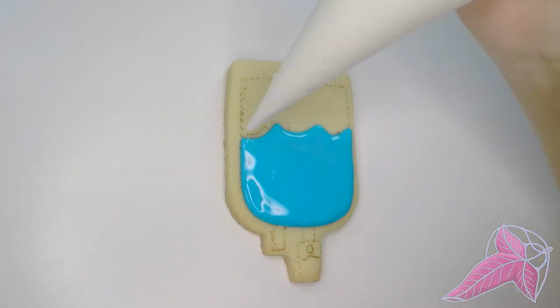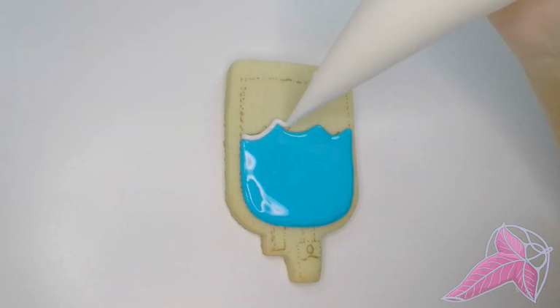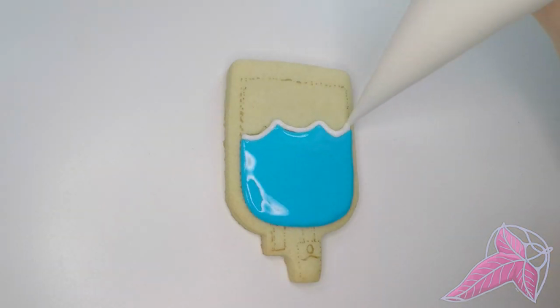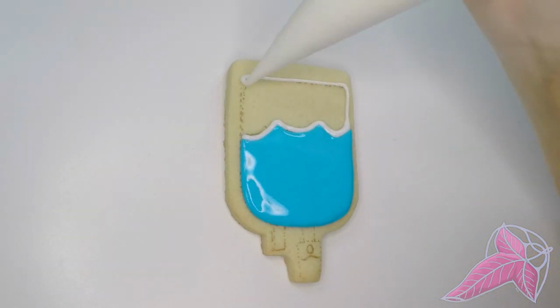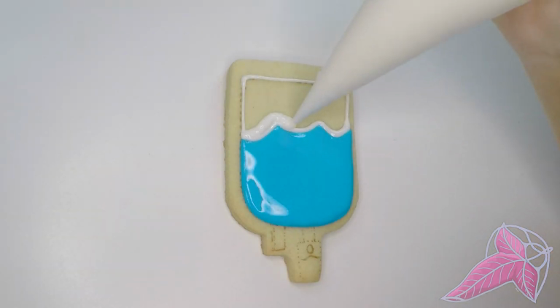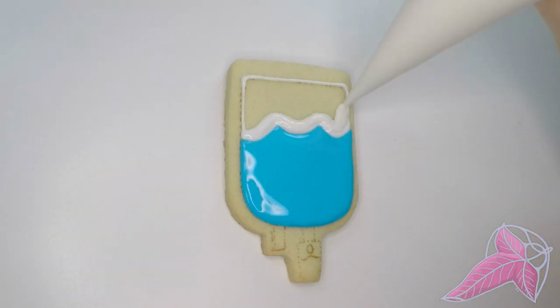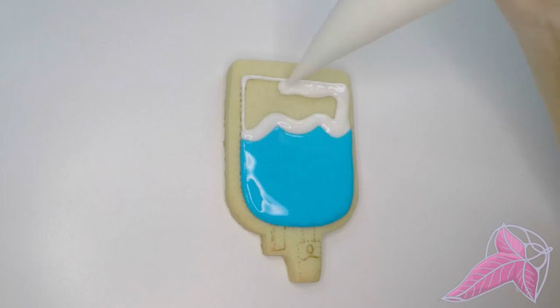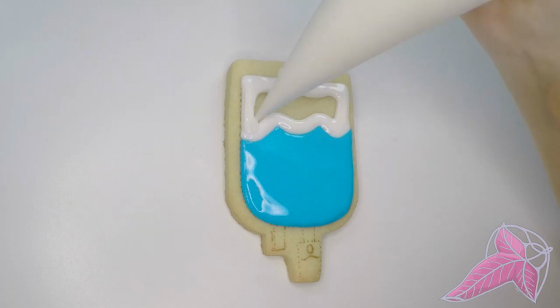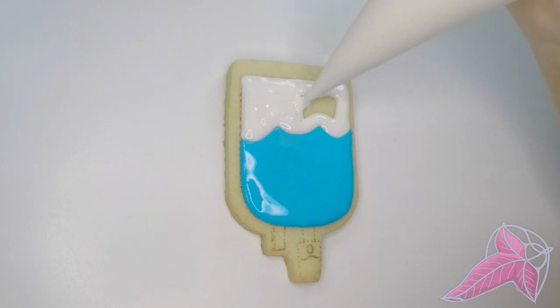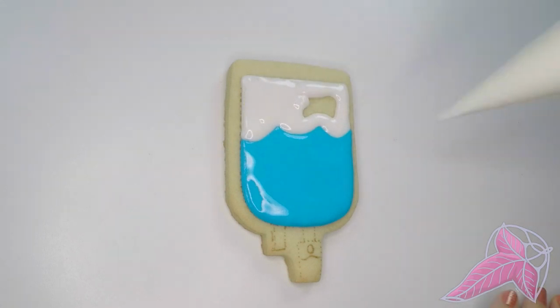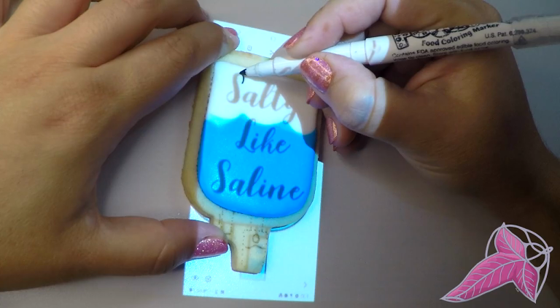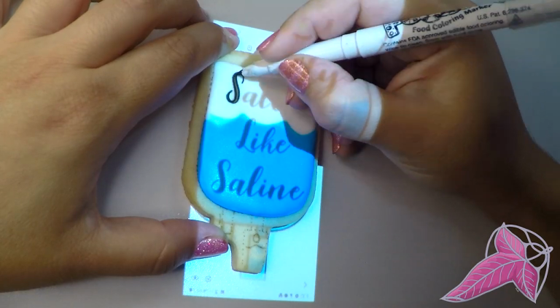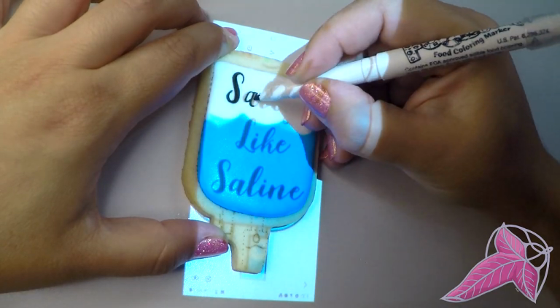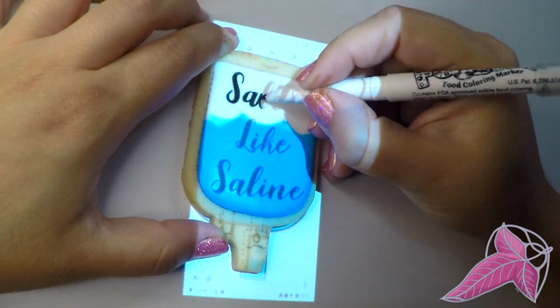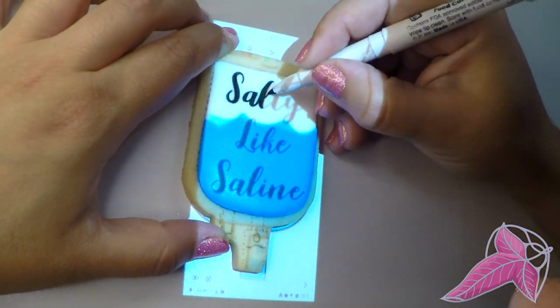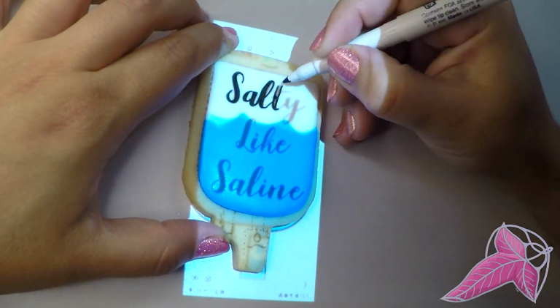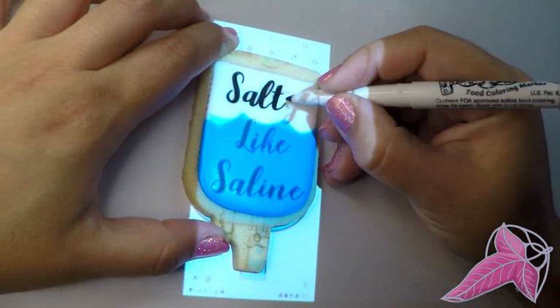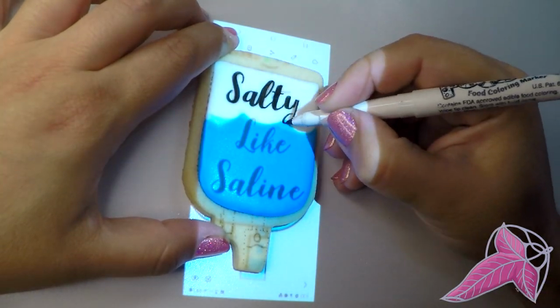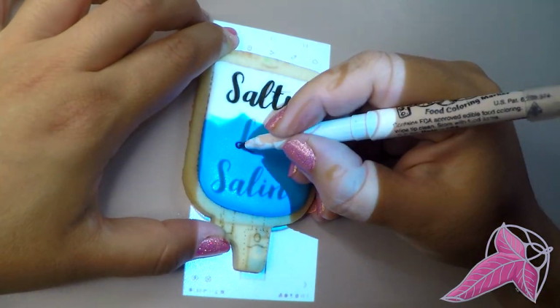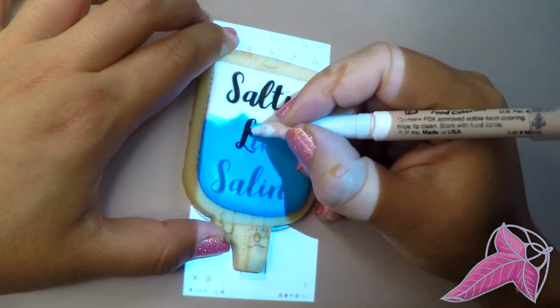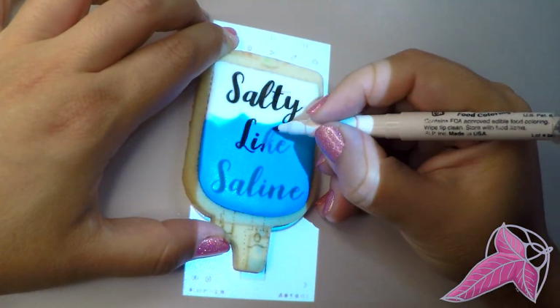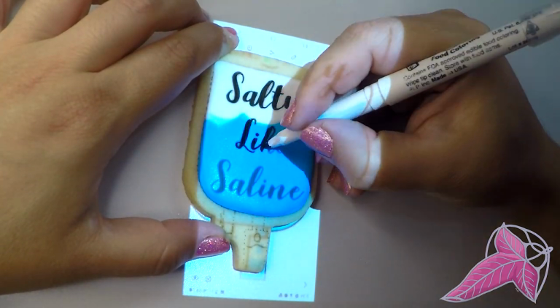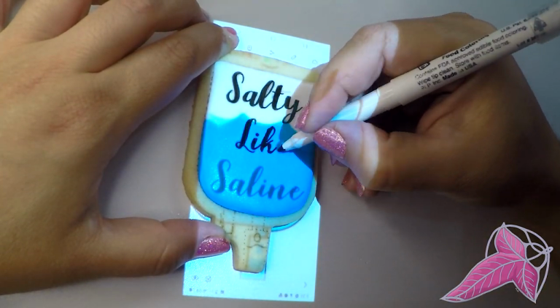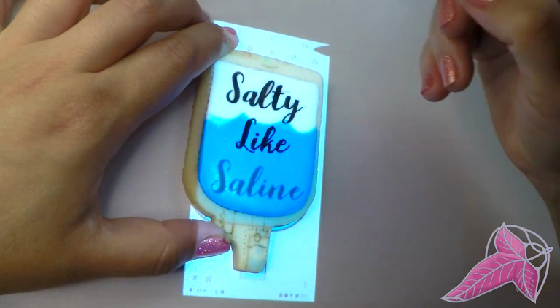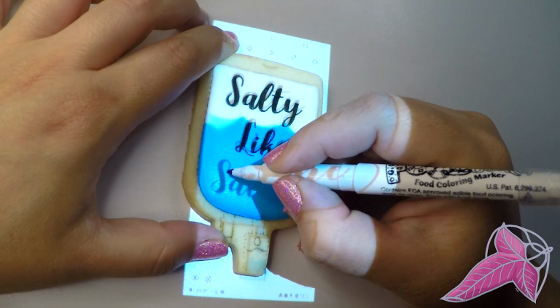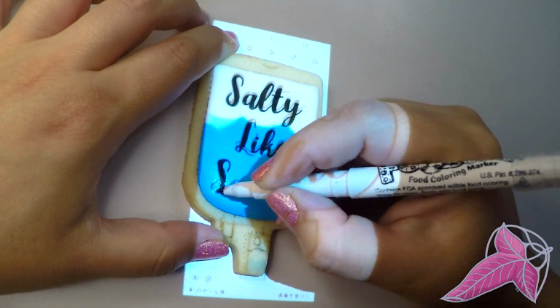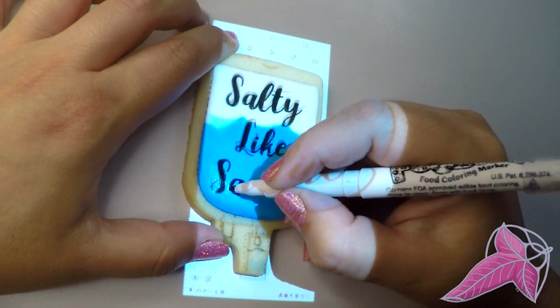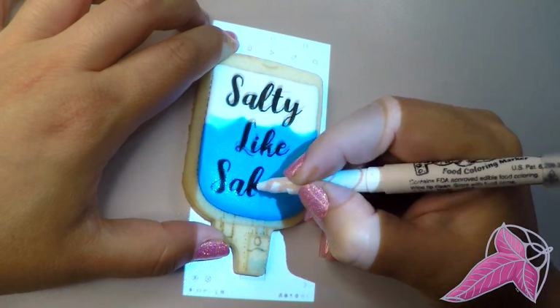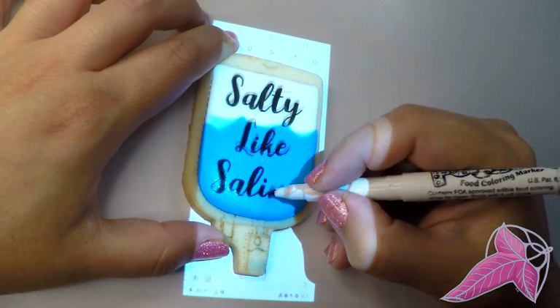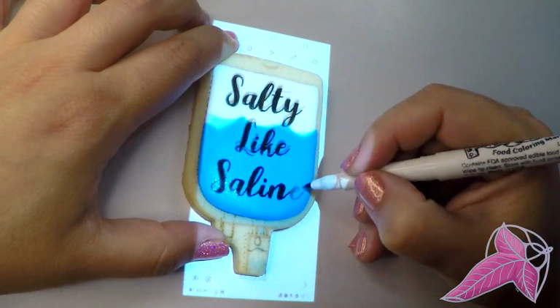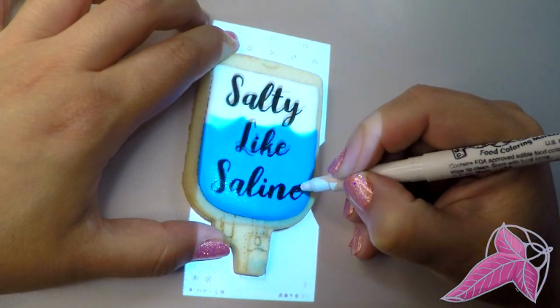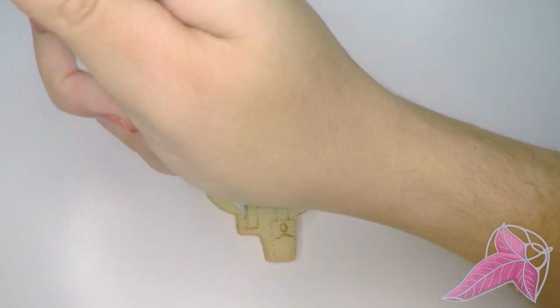For the saline bag, I started by adding icing to the middle, then let it dry overnight so I could write on it without stabbing through. Writing on wet icing is very hard!